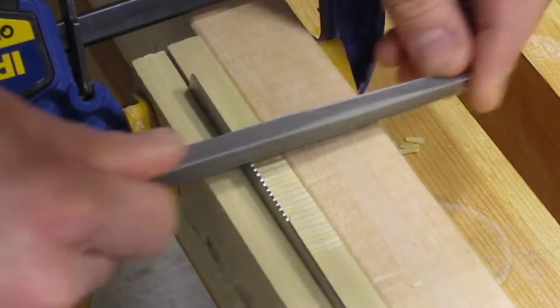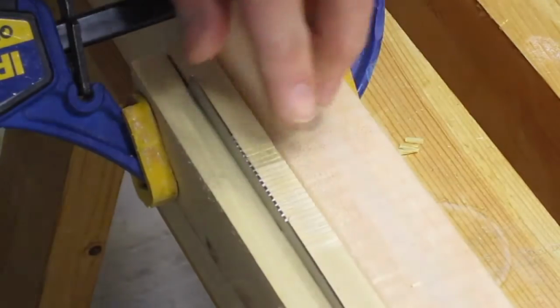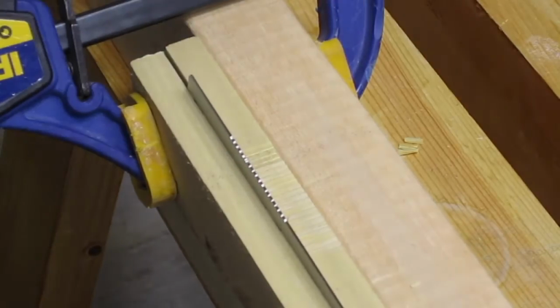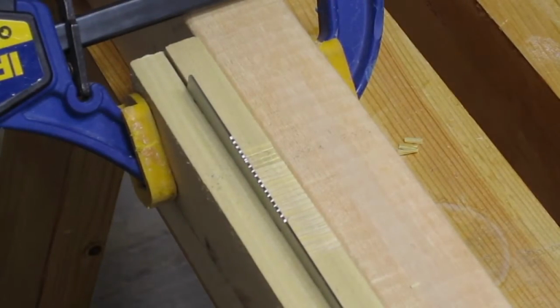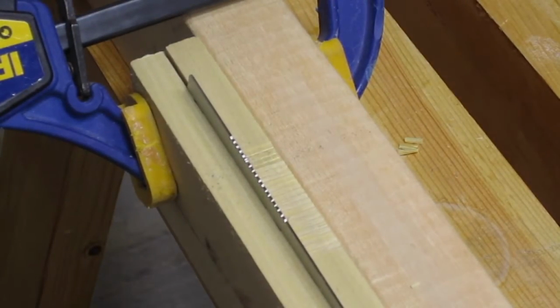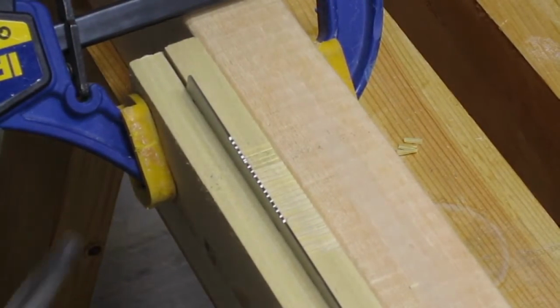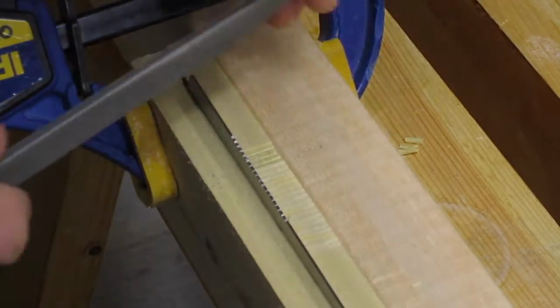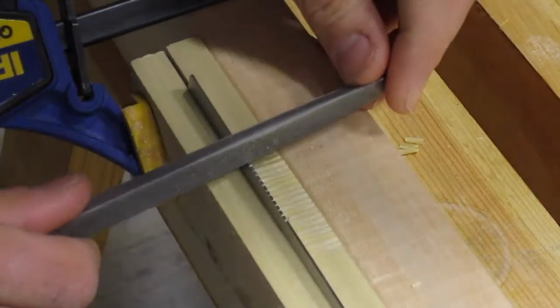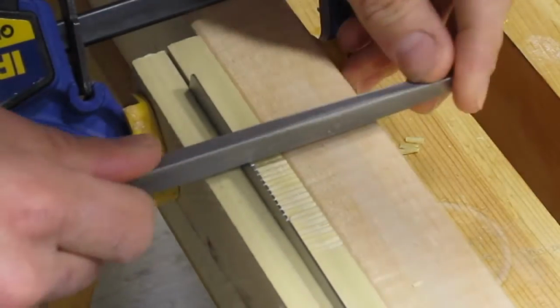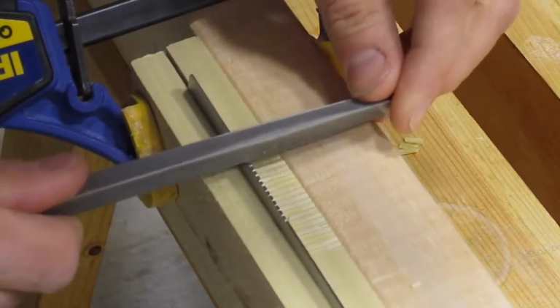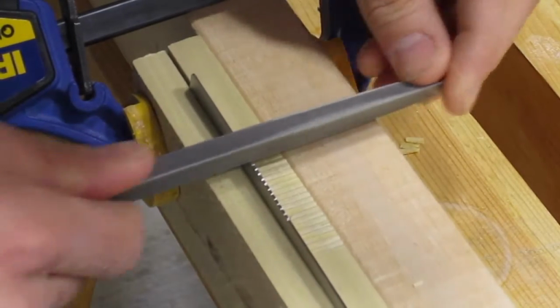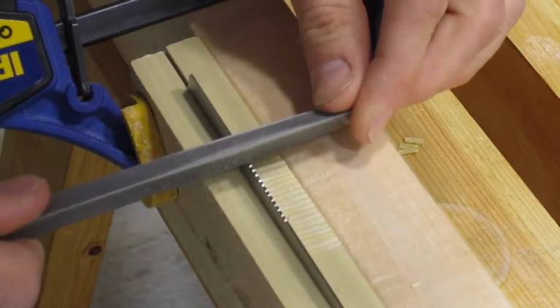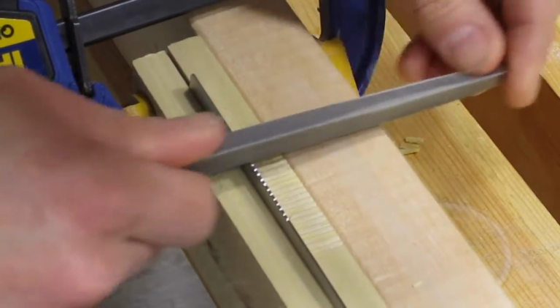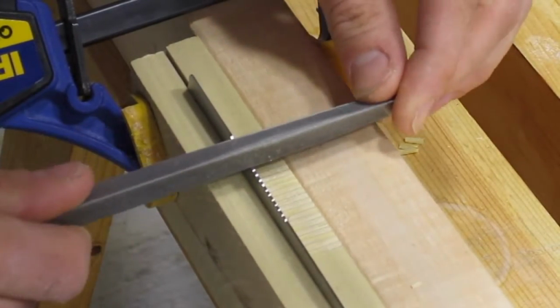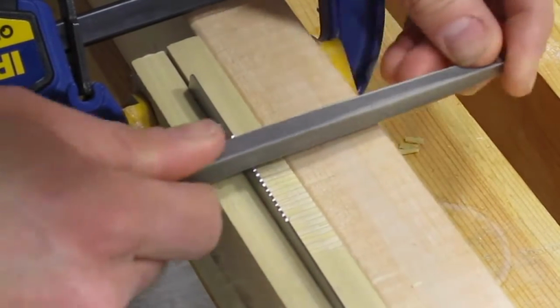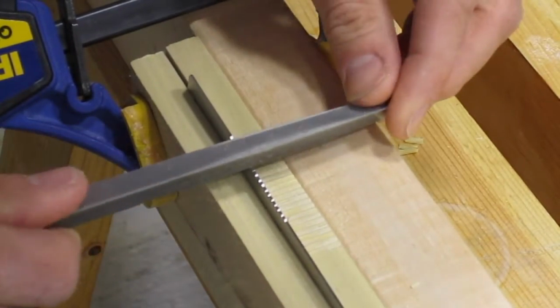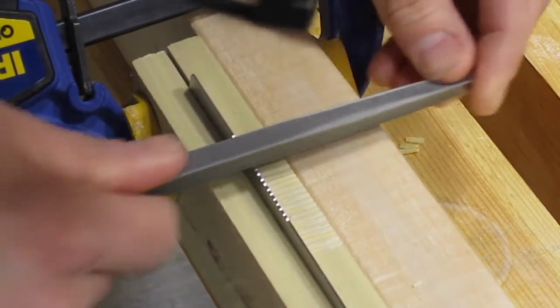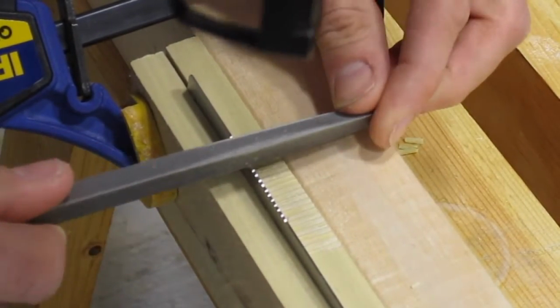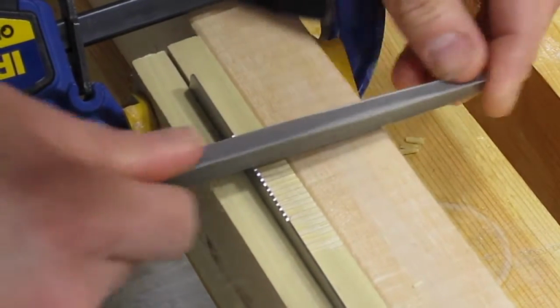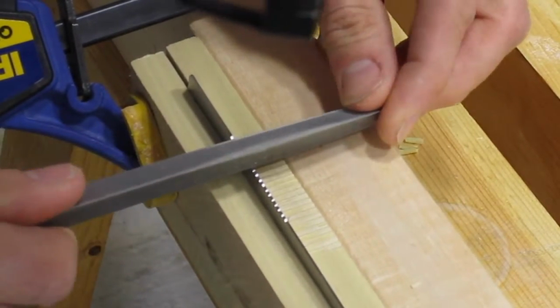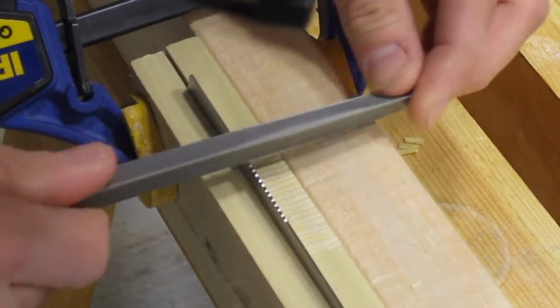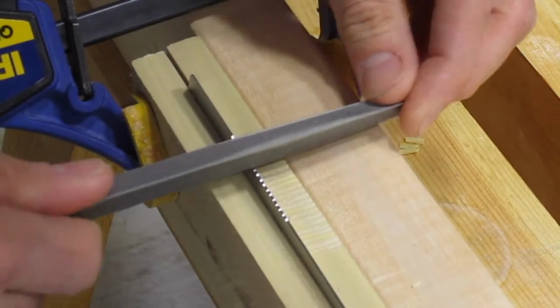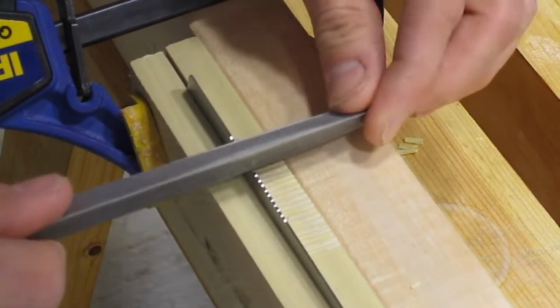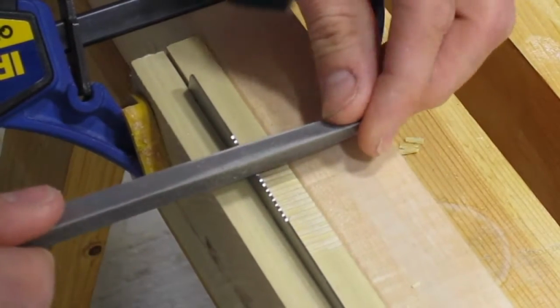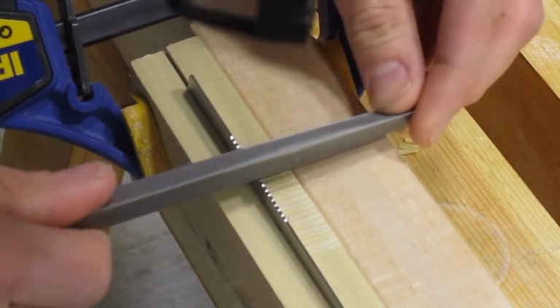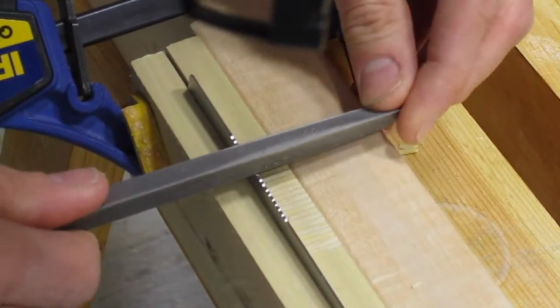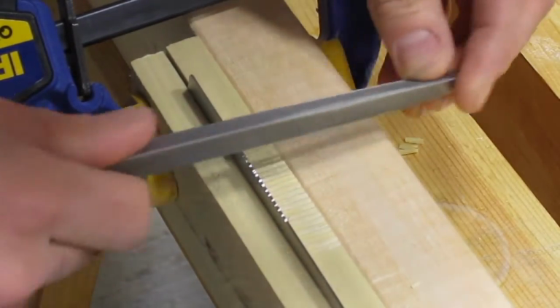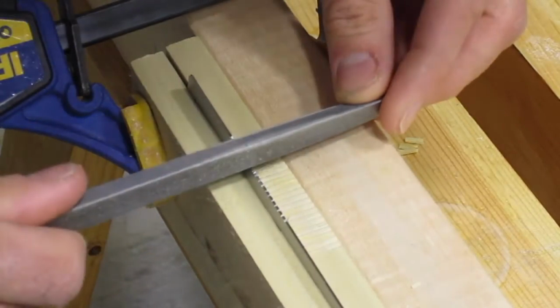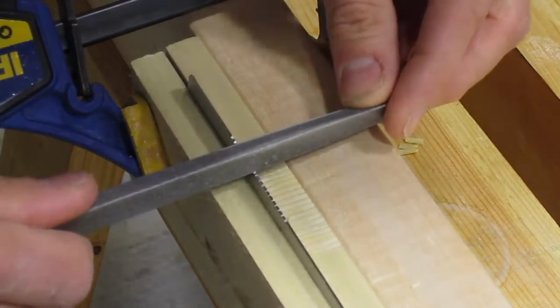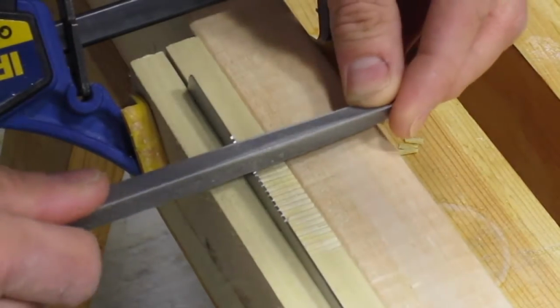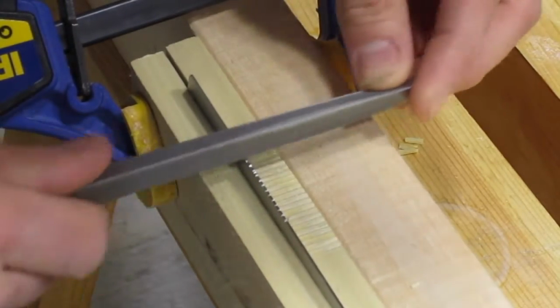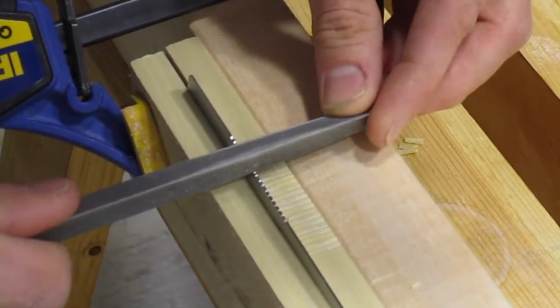You might notice that I didn't cut teeth in the first 2 inches or so of the saw. I did this after seeing the Glendrake joinery saws, which have the same feature. It's supposed to make starting the cut easier, and it really works. I have a link to their website in the video description.